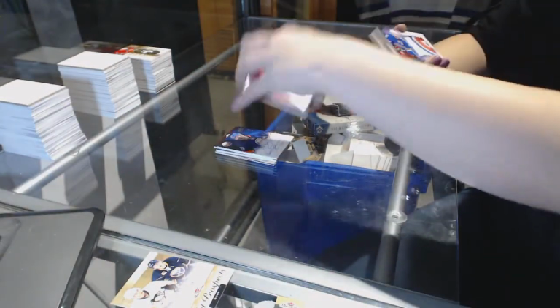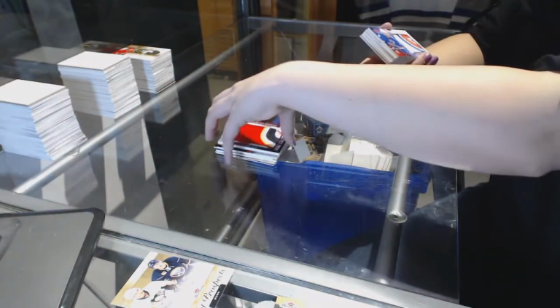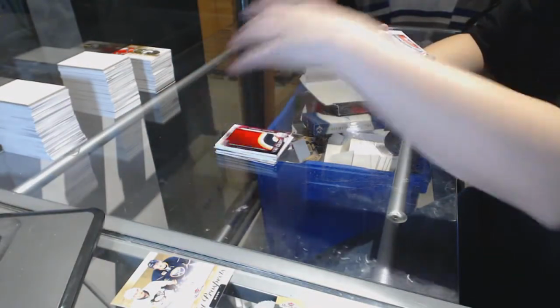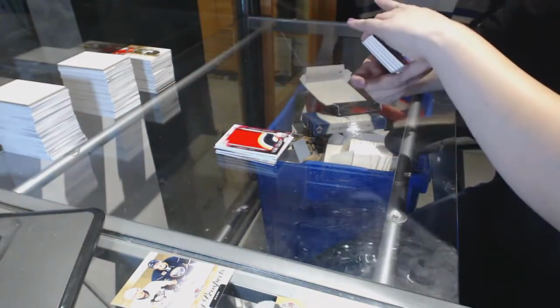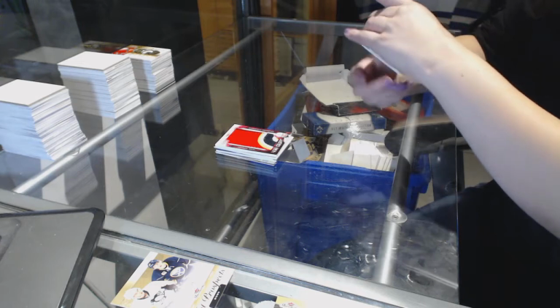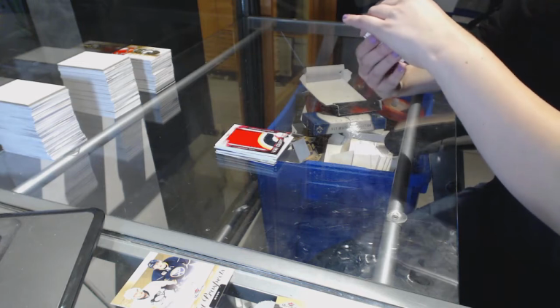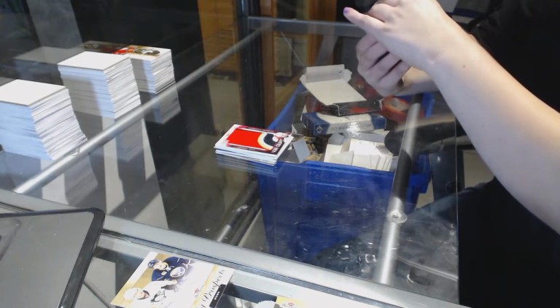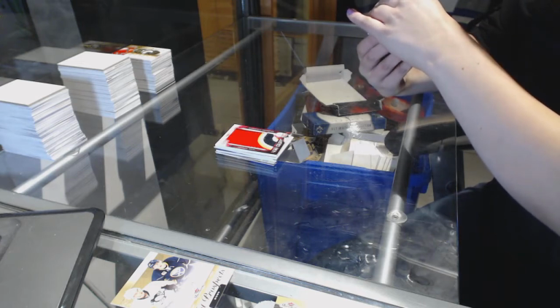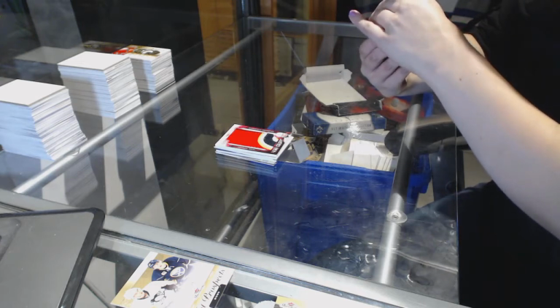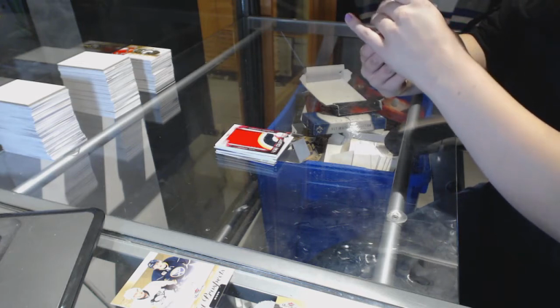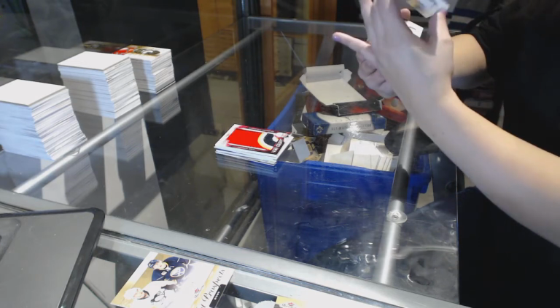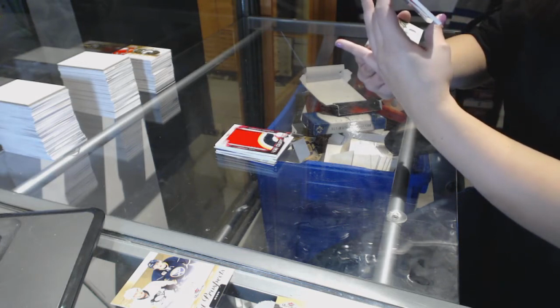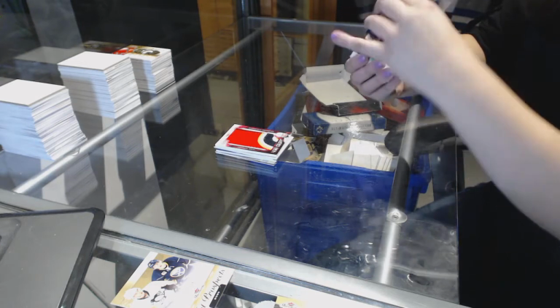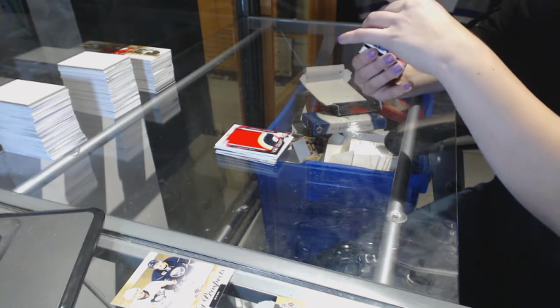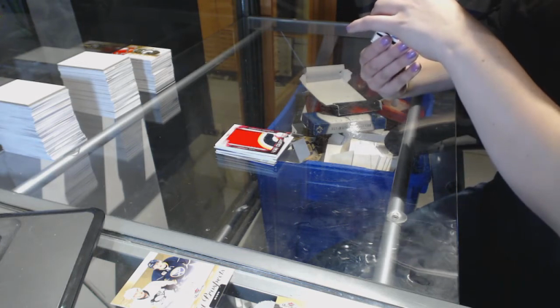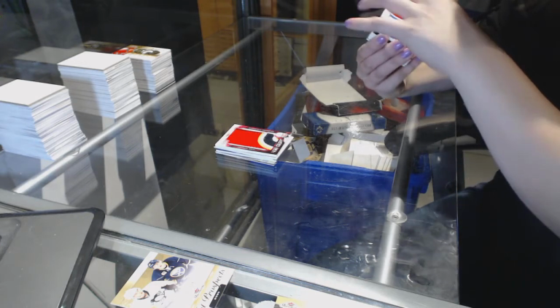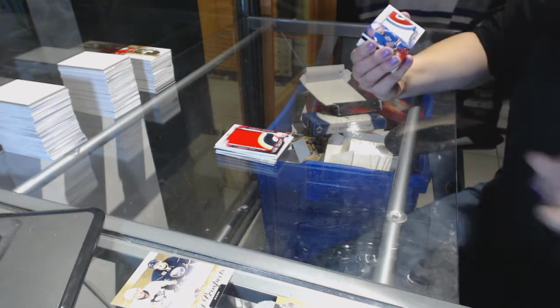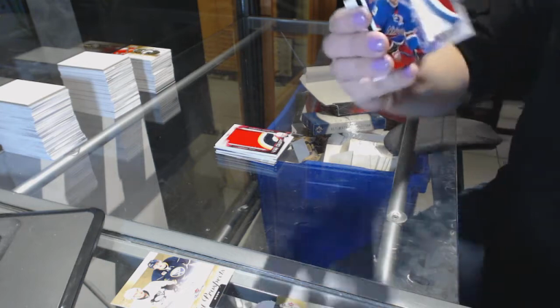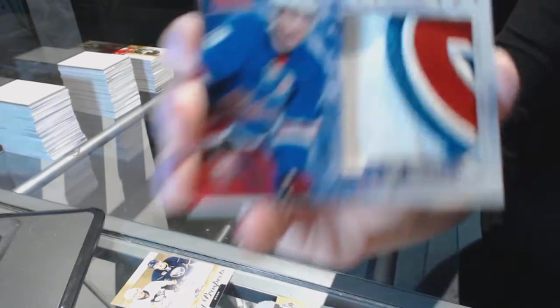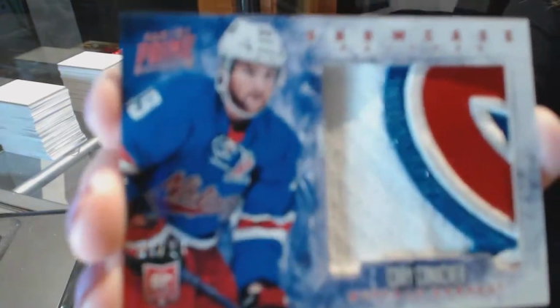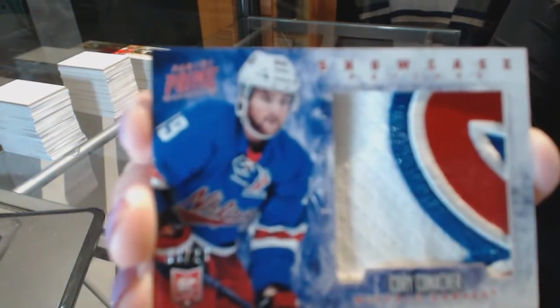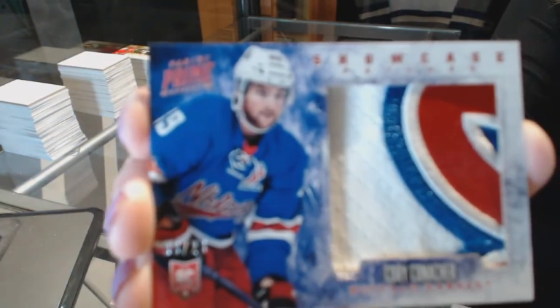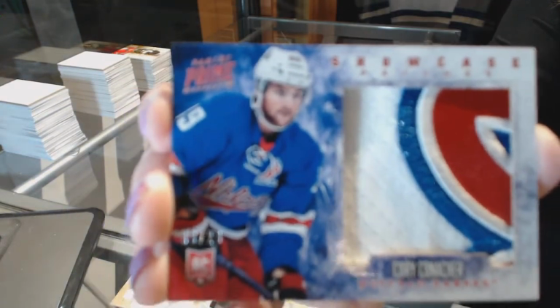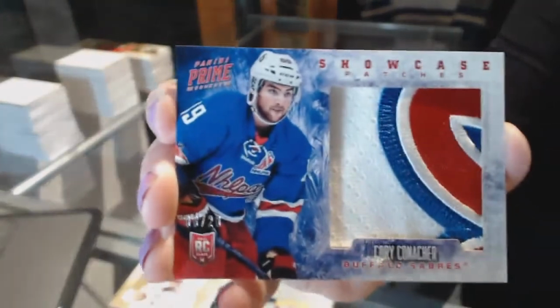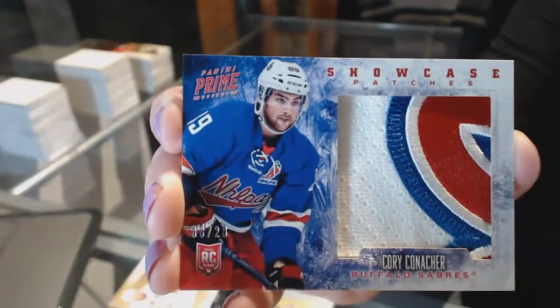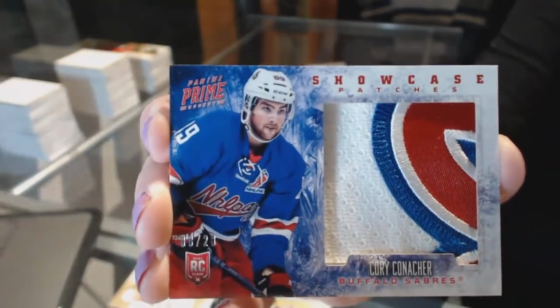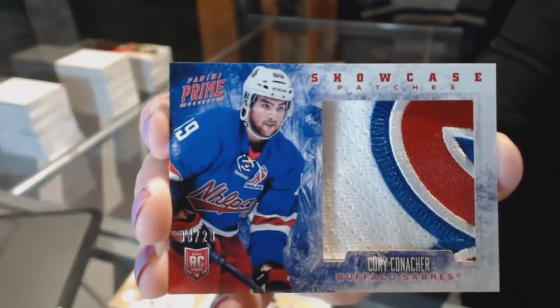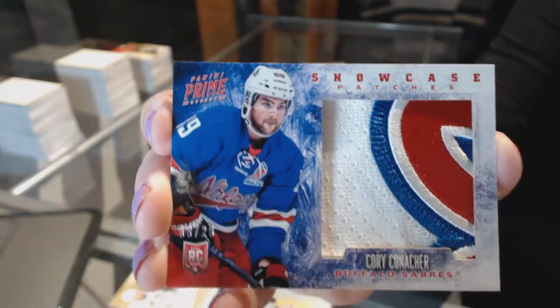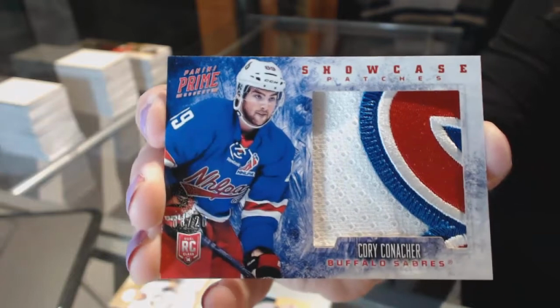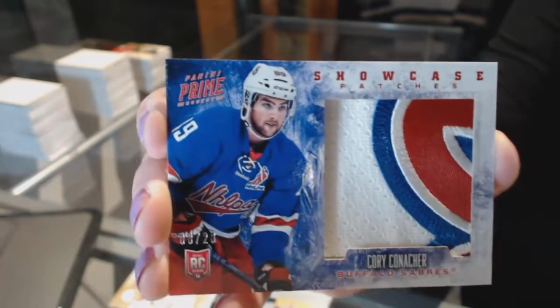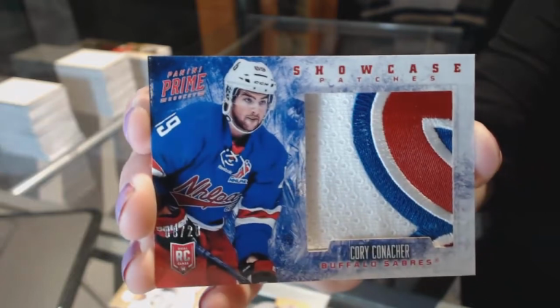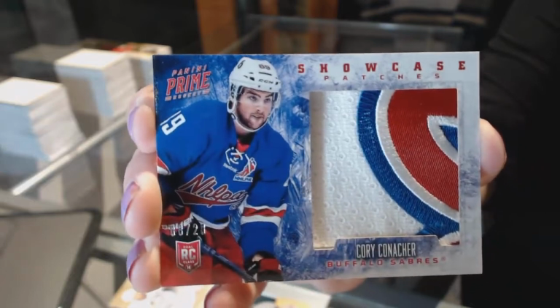We've got a showcase patches numbered 8 of 20 for the Buffalo Sabres, Corey Conacher.